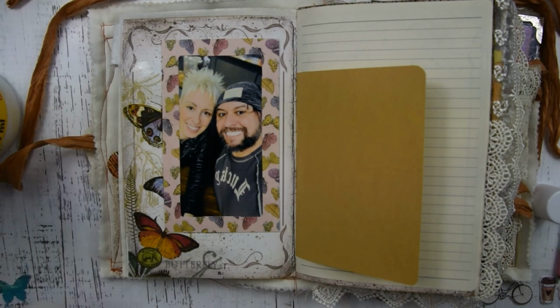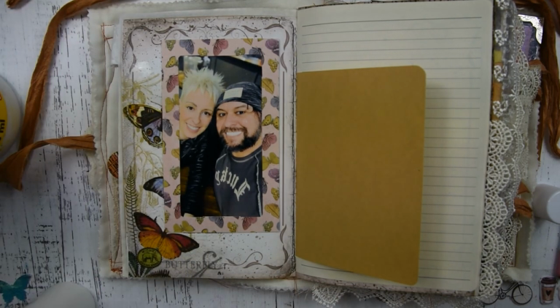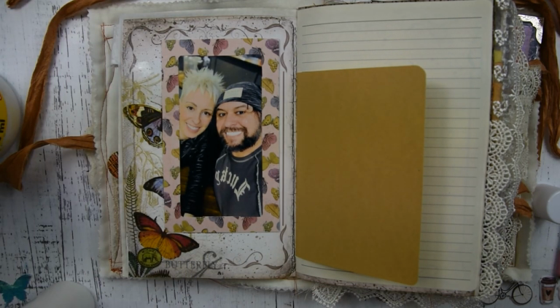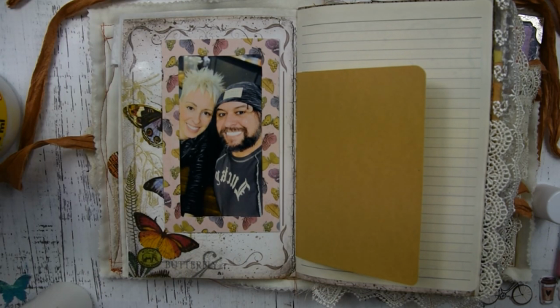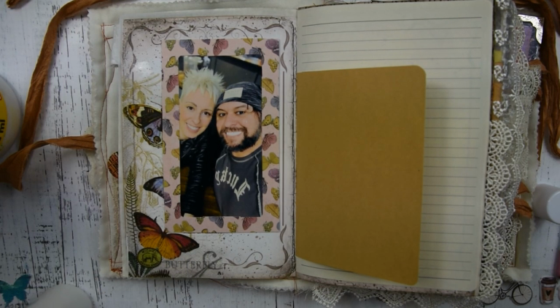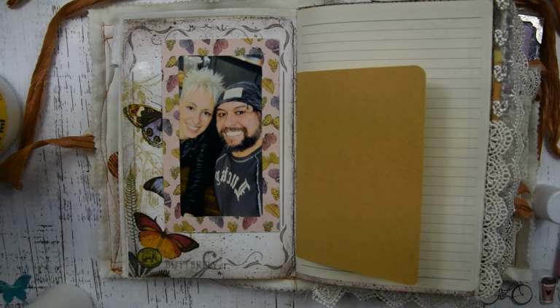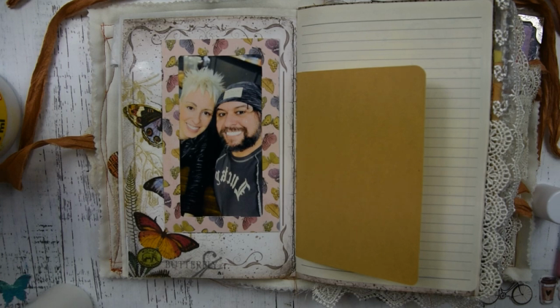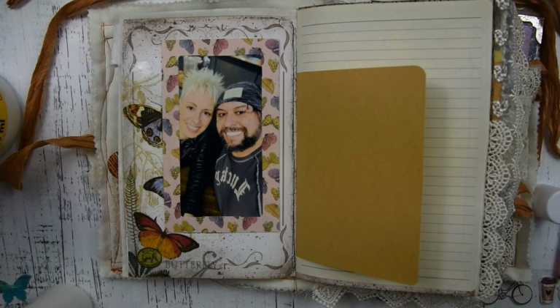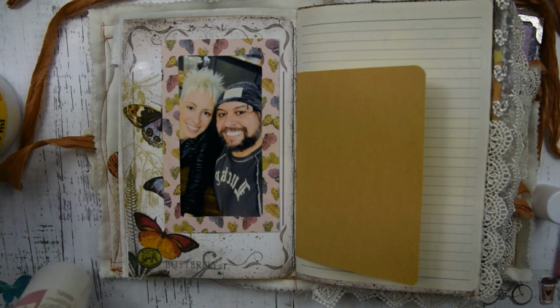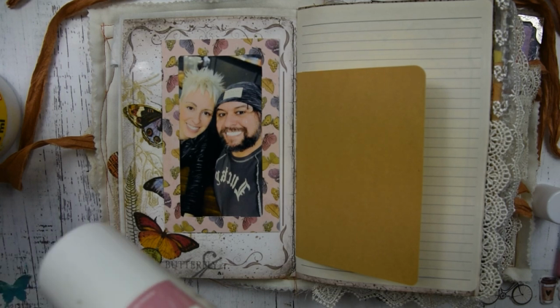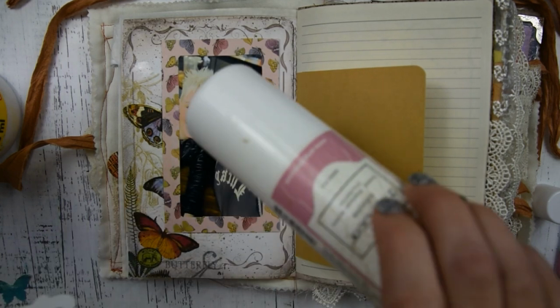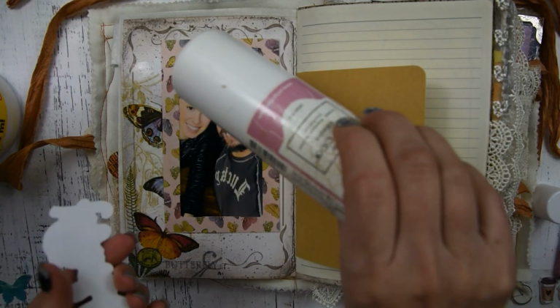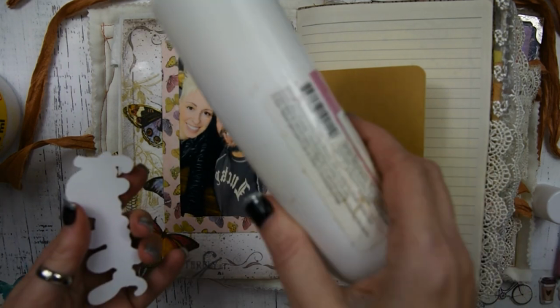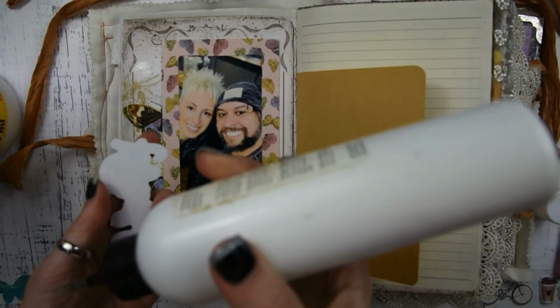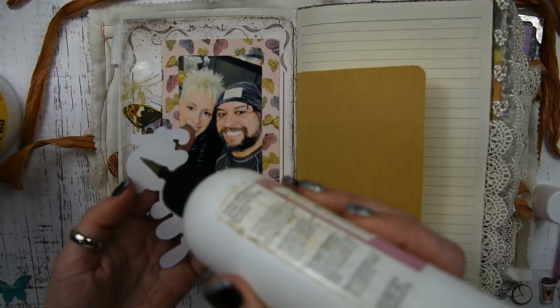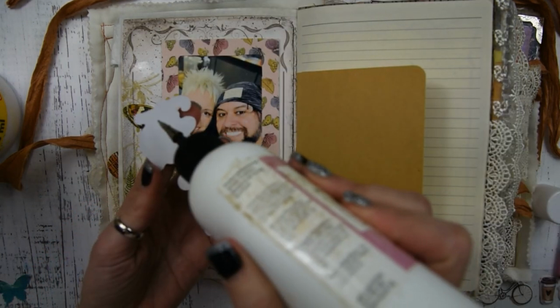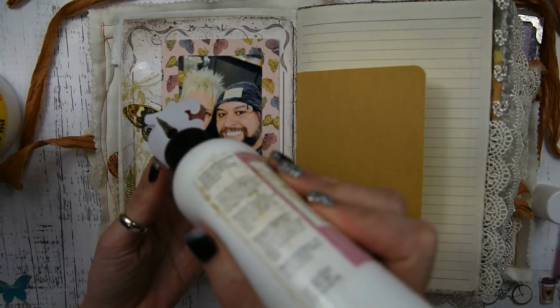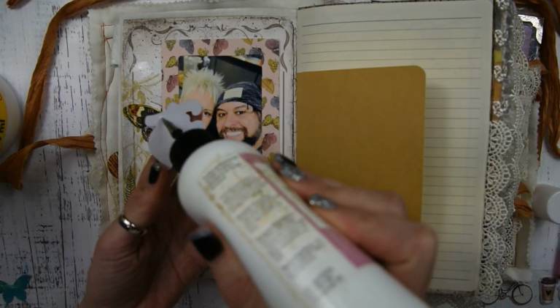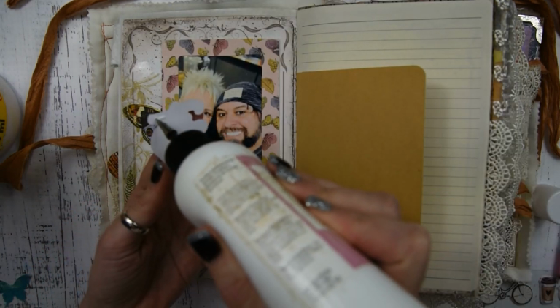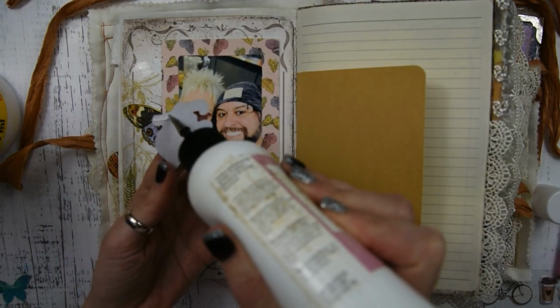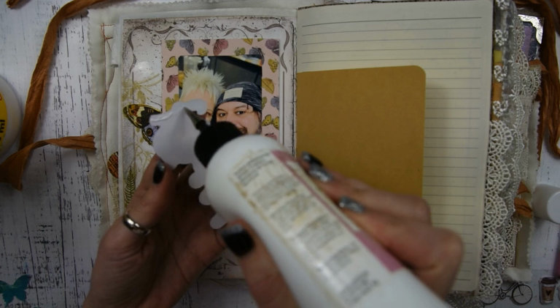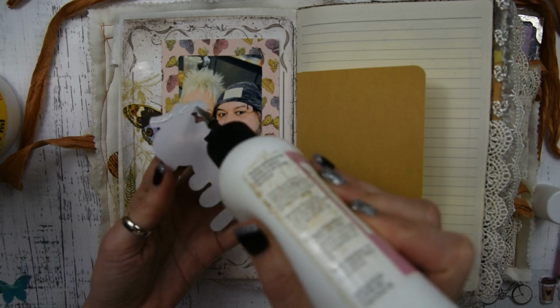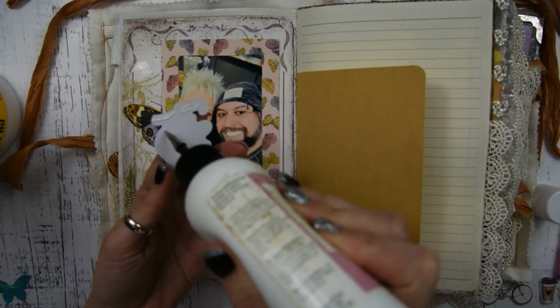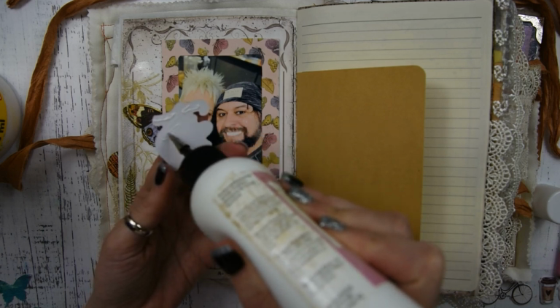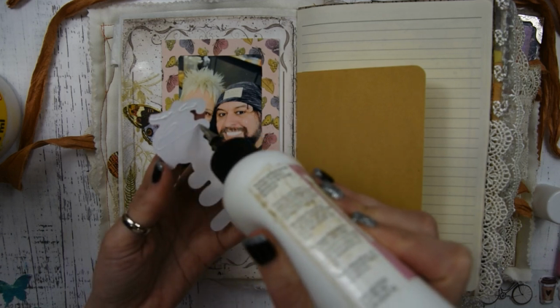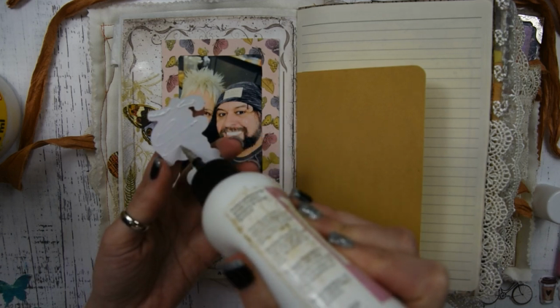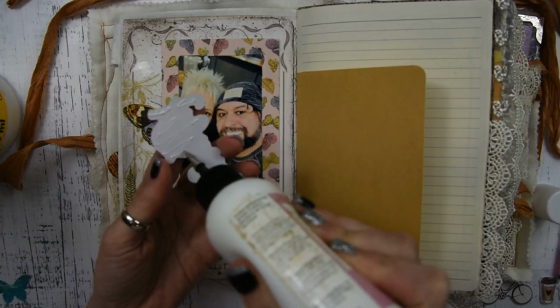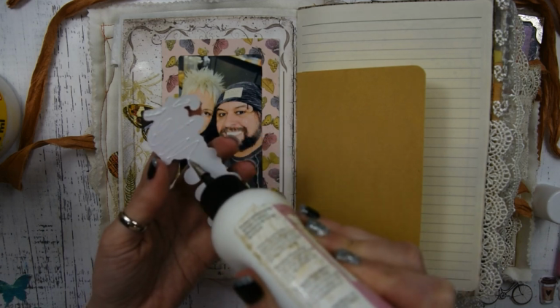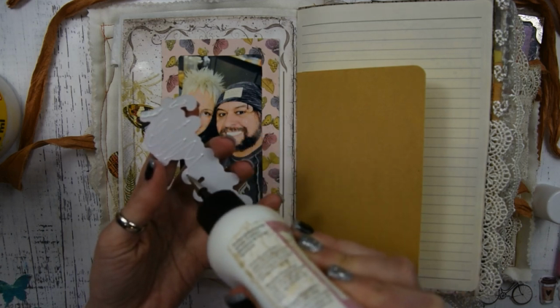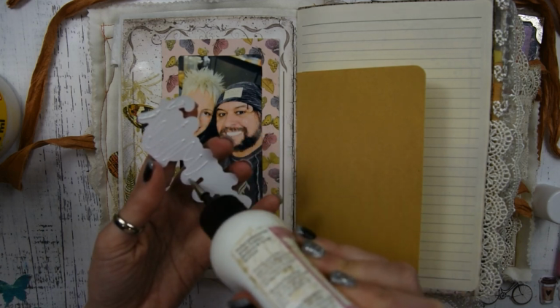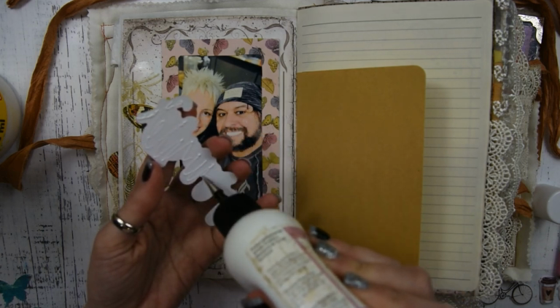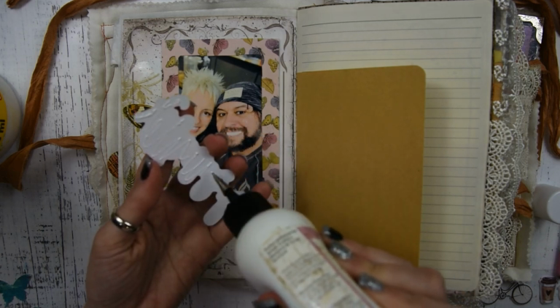I always use a little bit of glue on any of my stickers or washi tape because I feel like the sticky doesn't really last that long, so just to be sure that they'll stay forever.